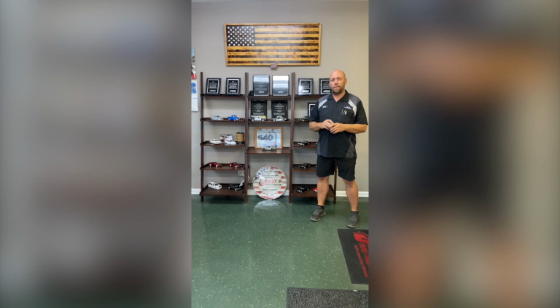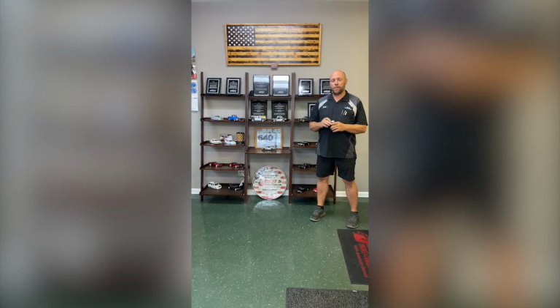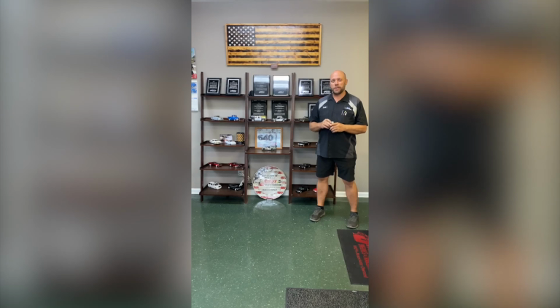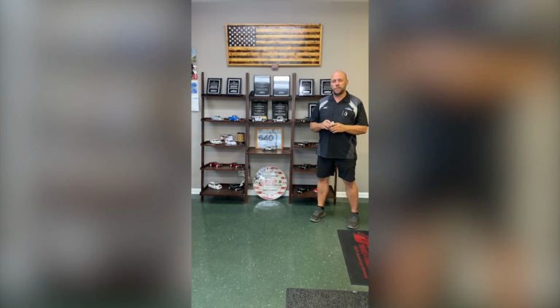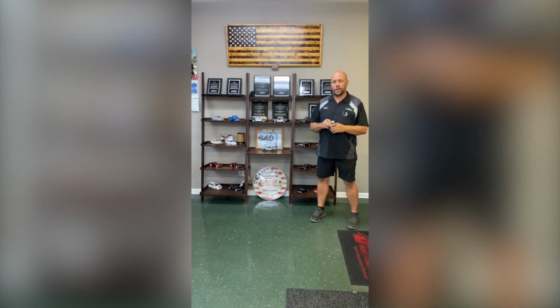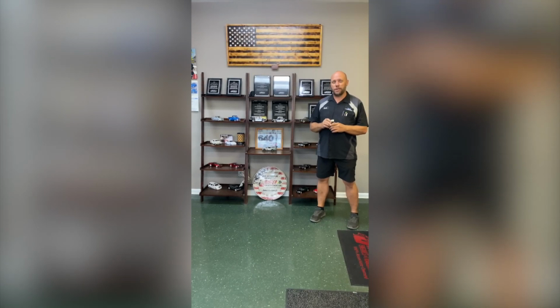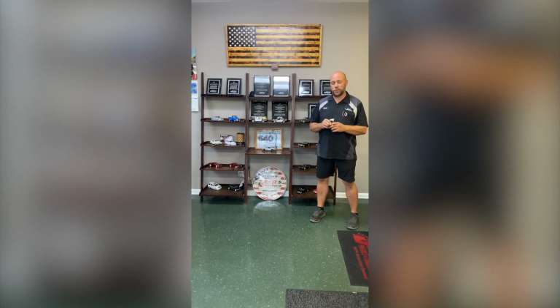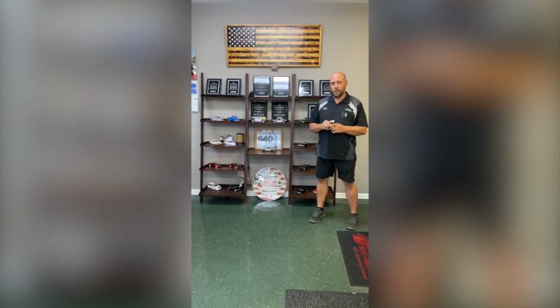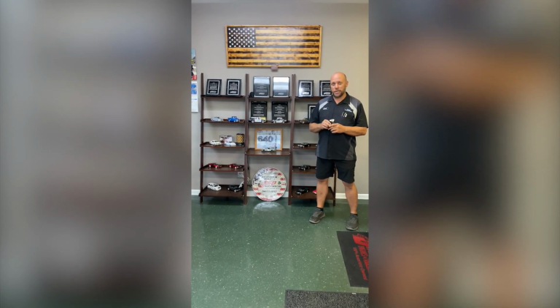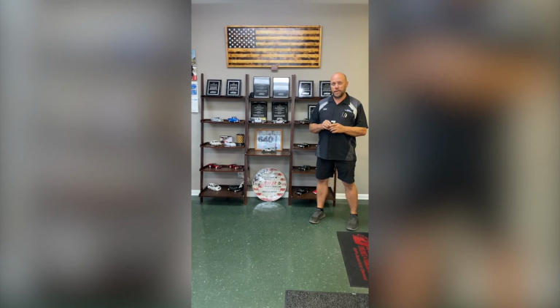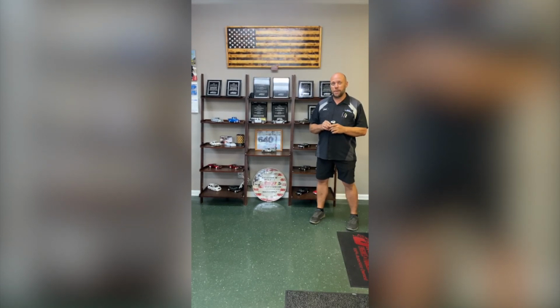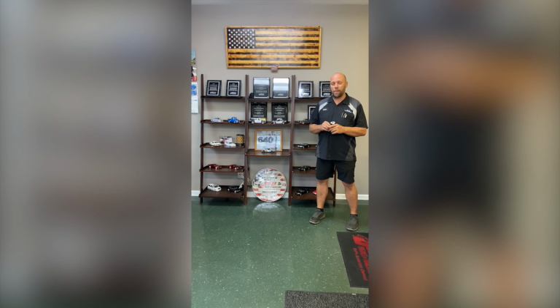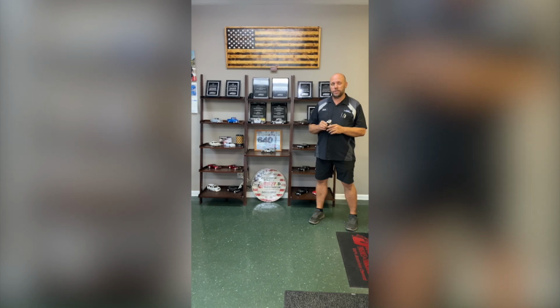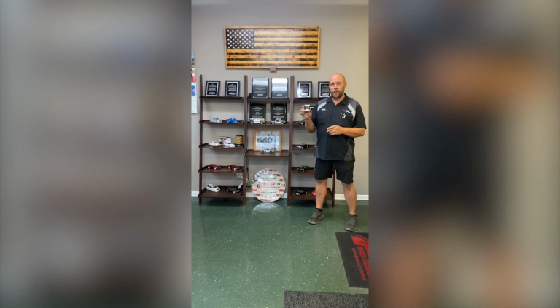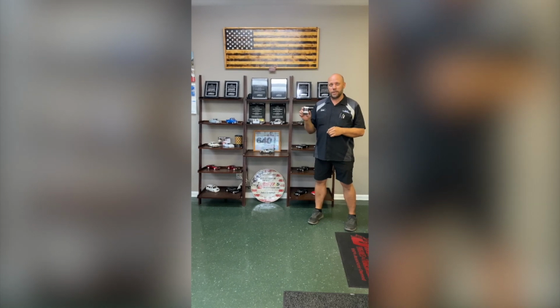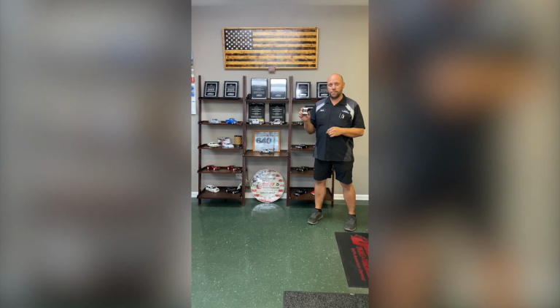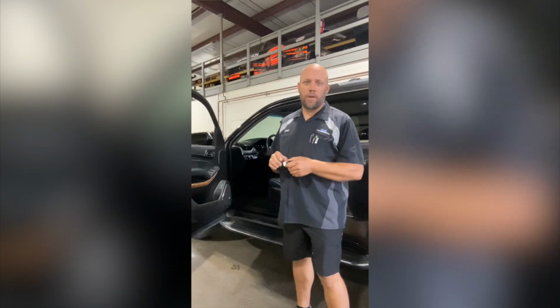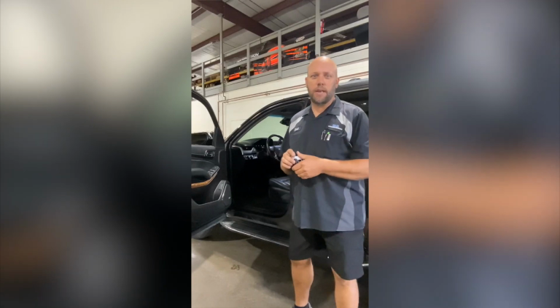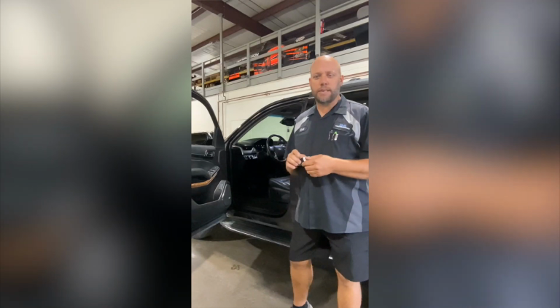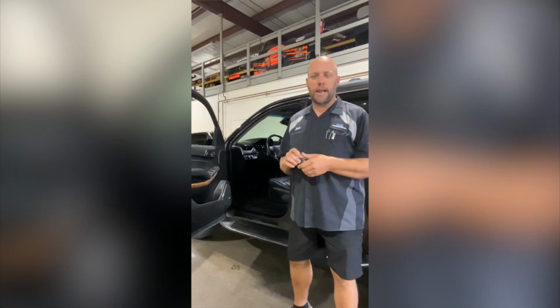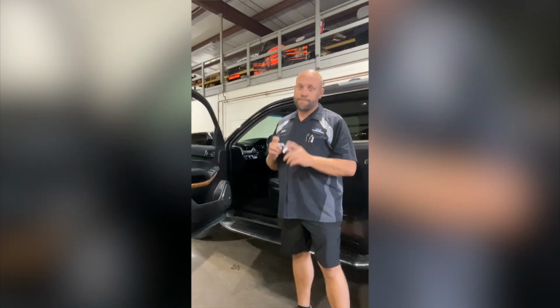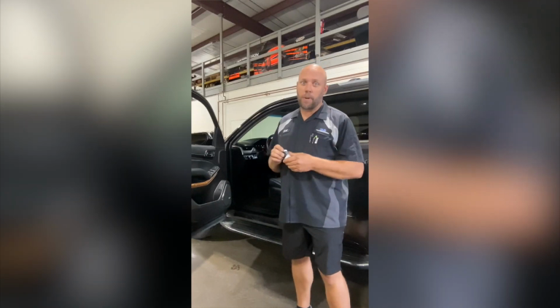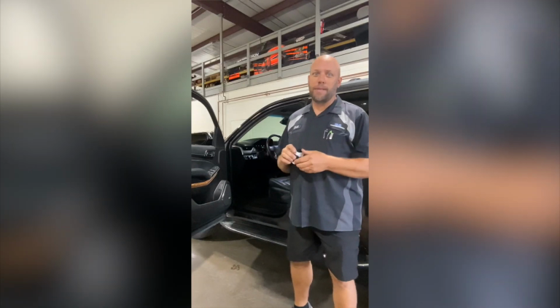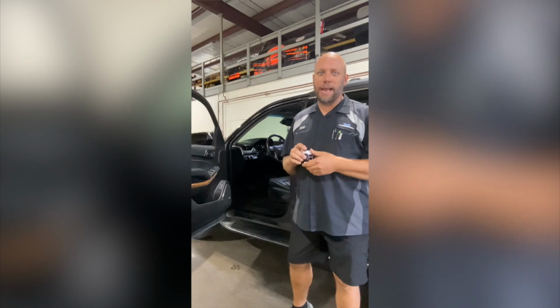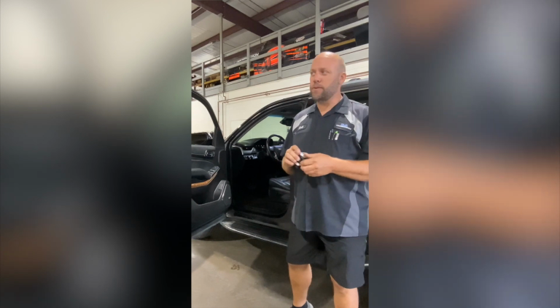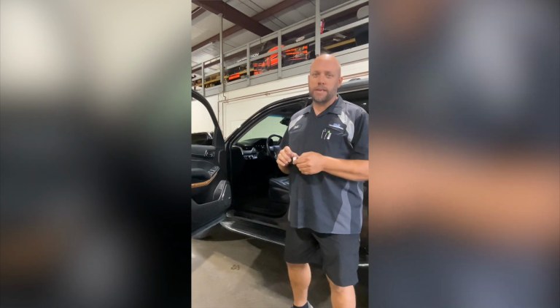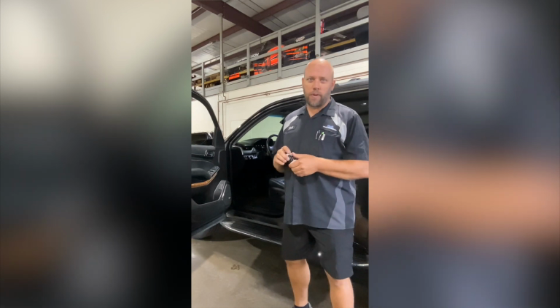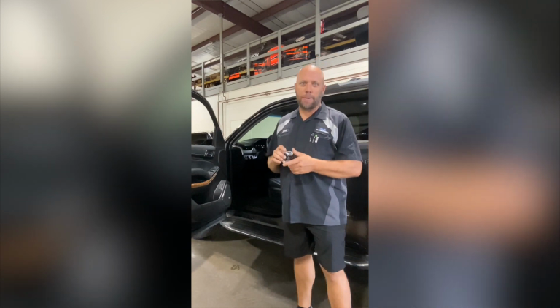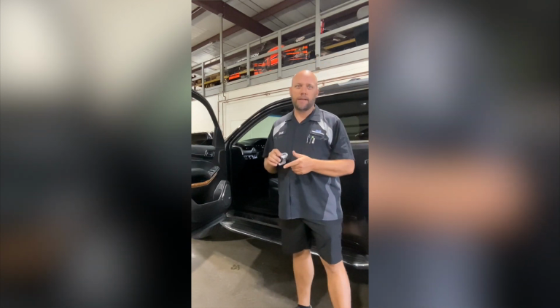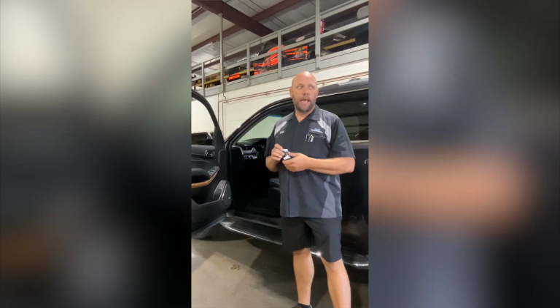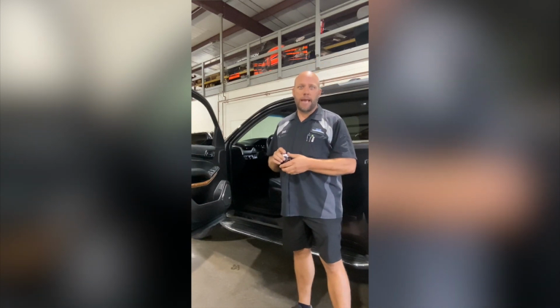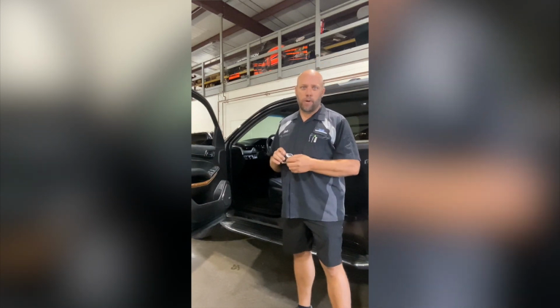I'm Matt with Max Transmission, here today to demonstrate Jasper's TCC programming package. On the 6L80 and 6L90, one problem and the main issue is torque converter apply and how it works.